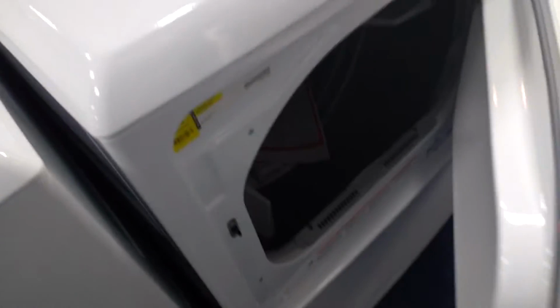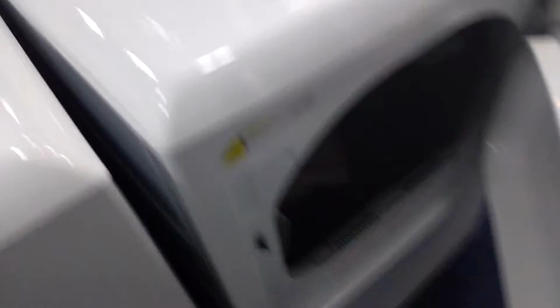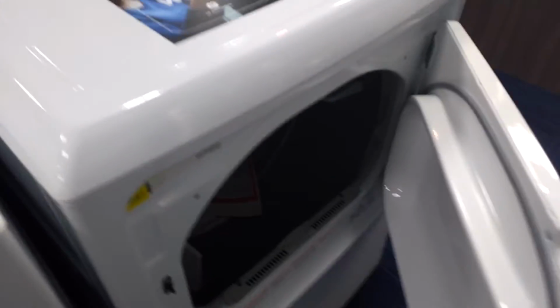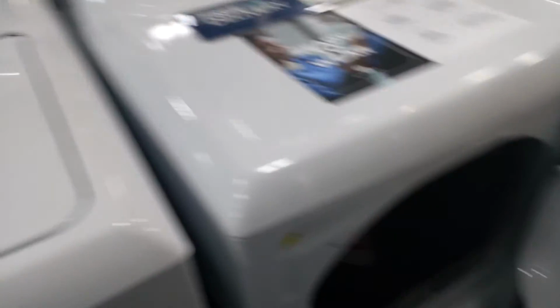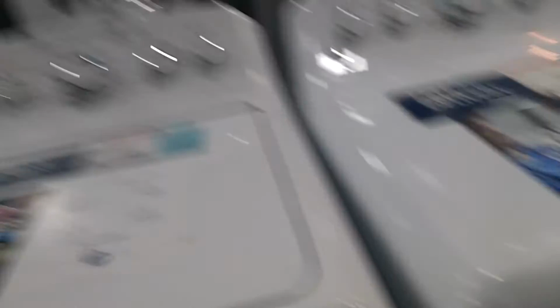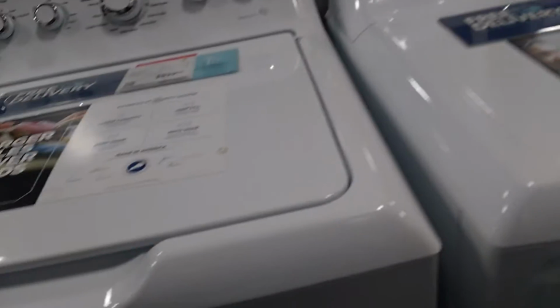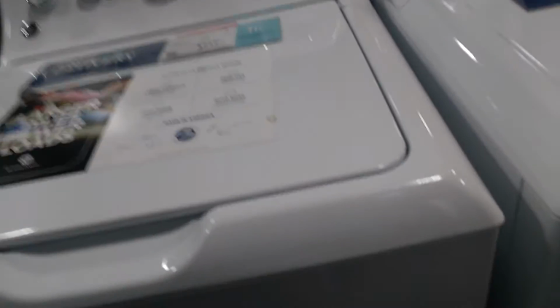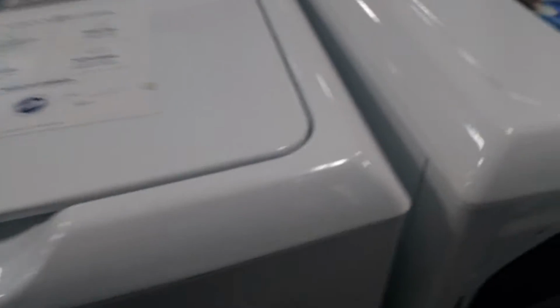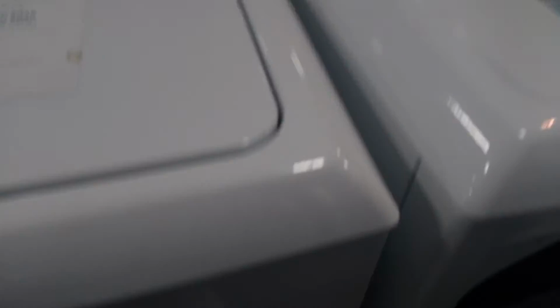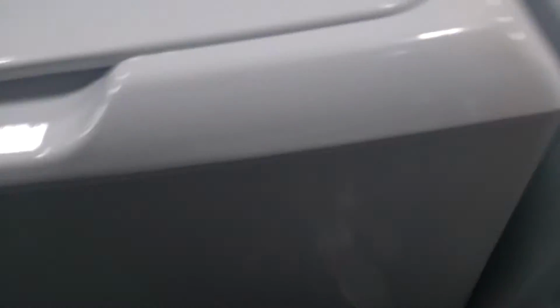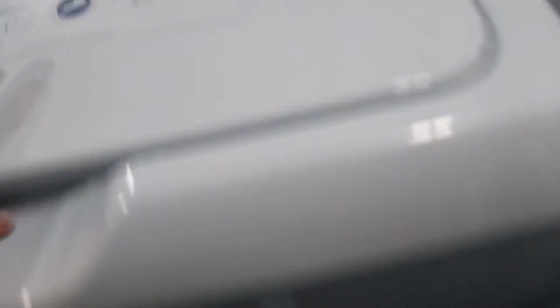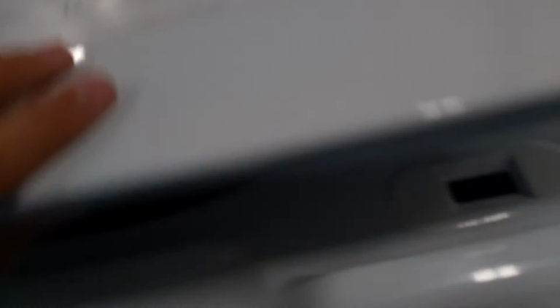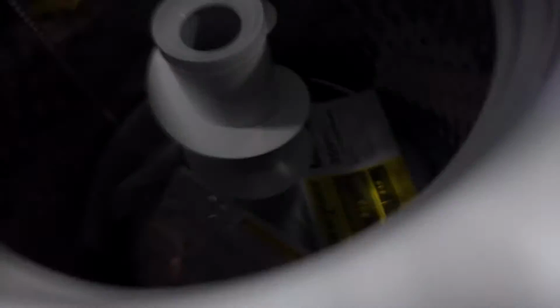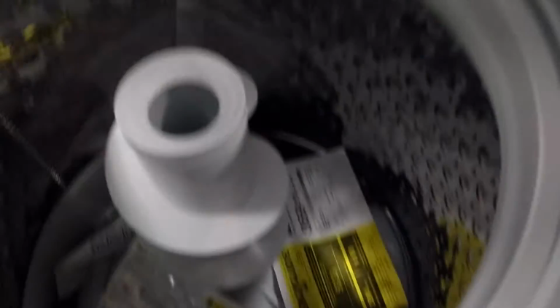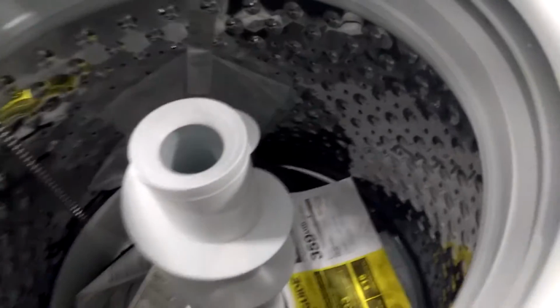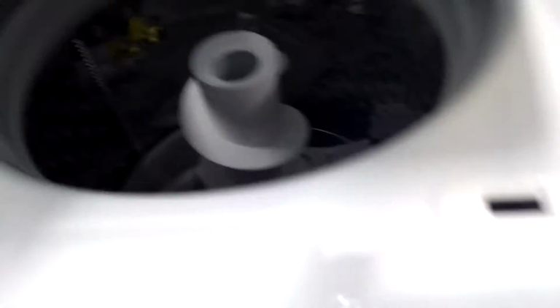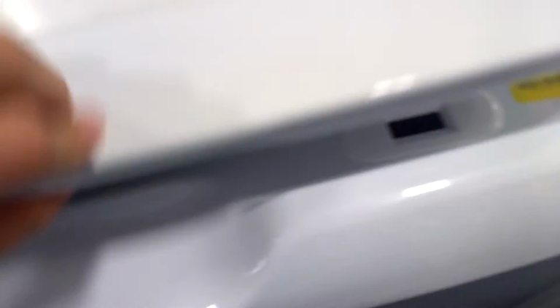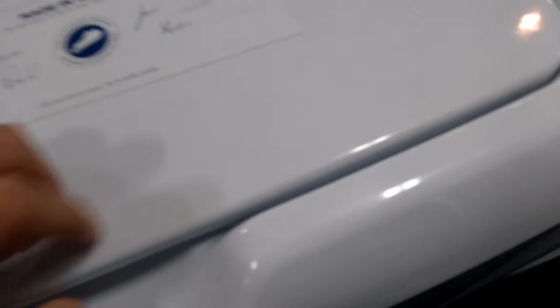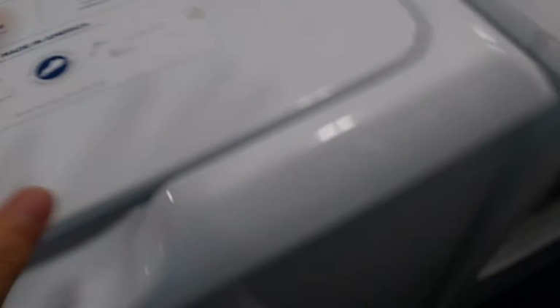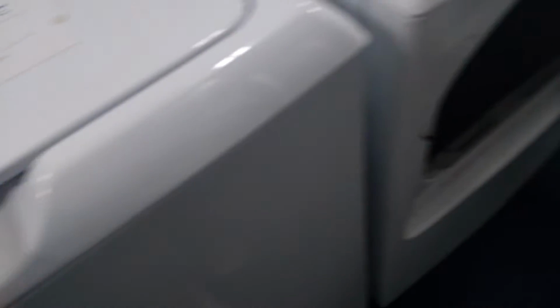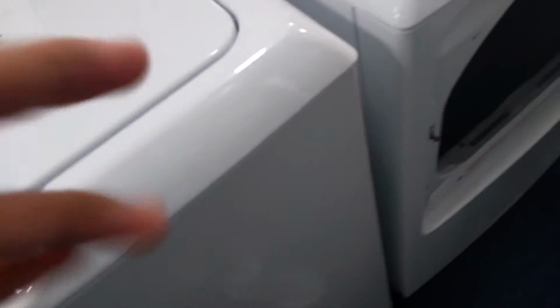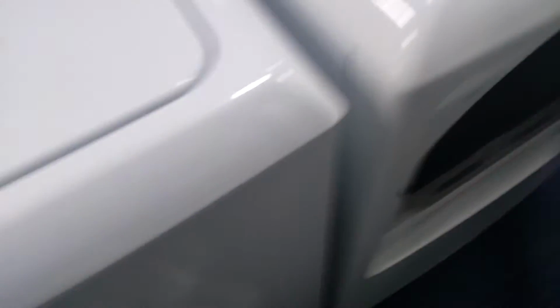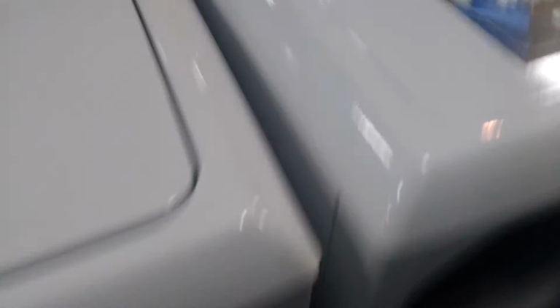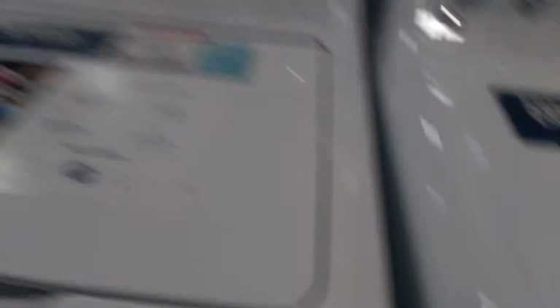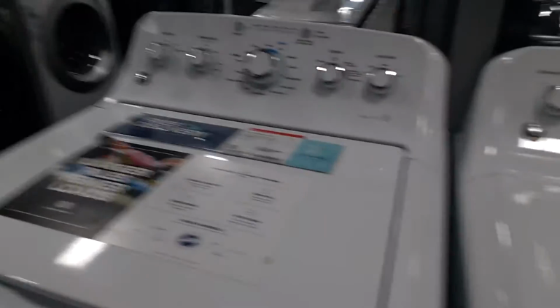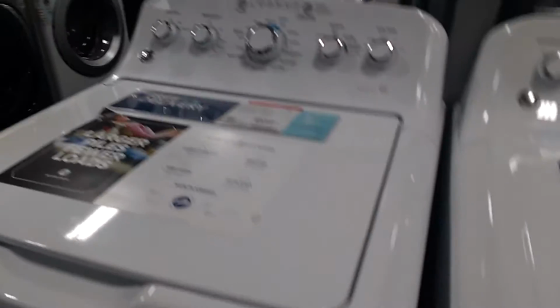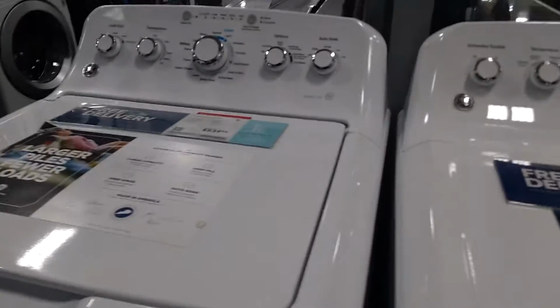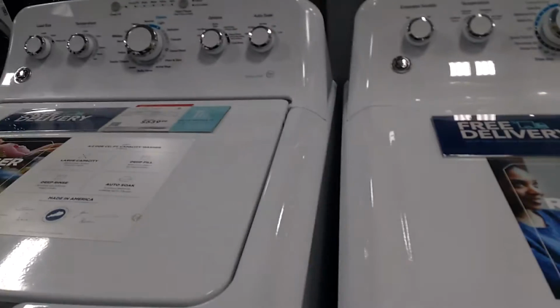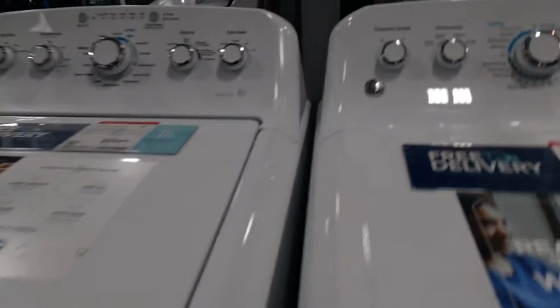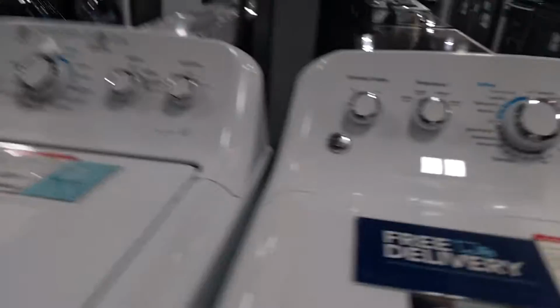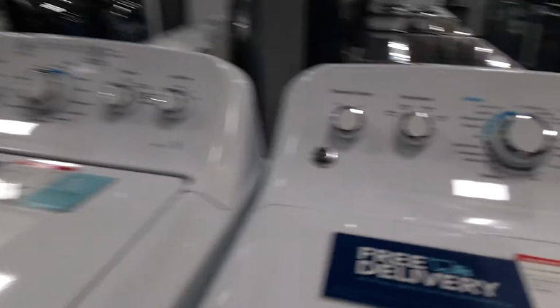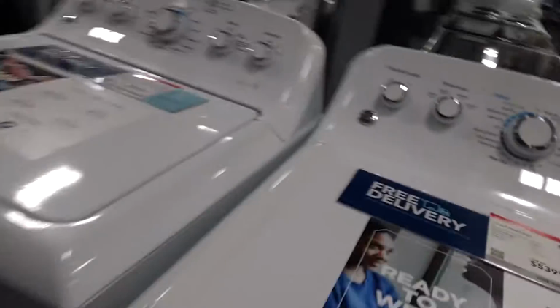So don't be fooled — it looks kind of old, except for the inside of this, but it's actually, they actually still make top loaders like this, I've heard.